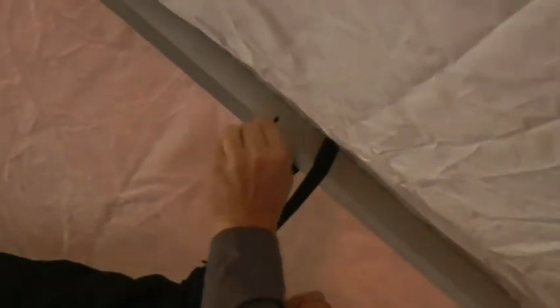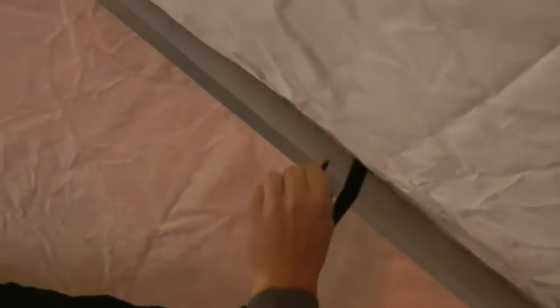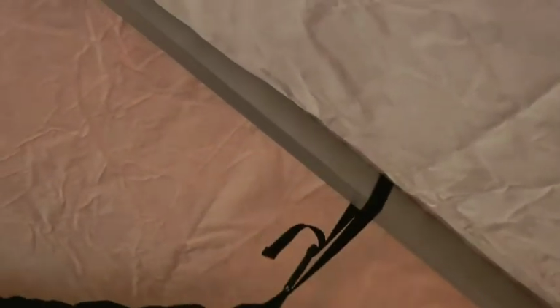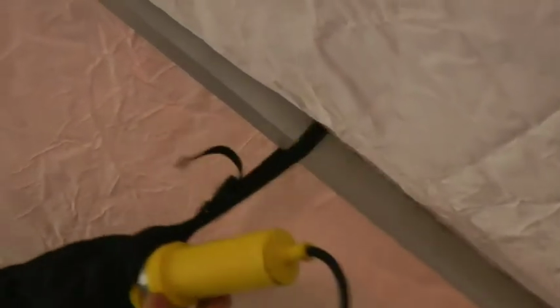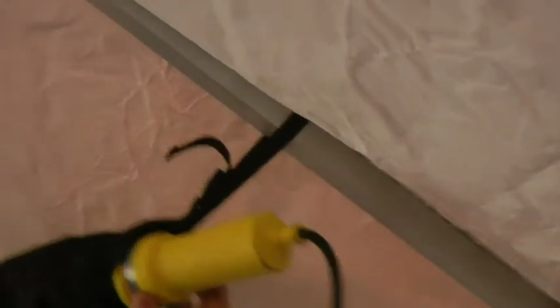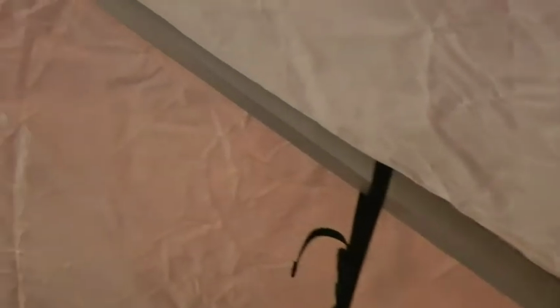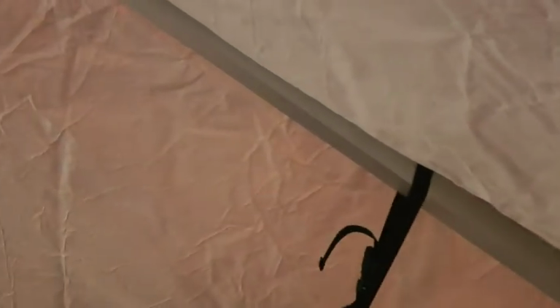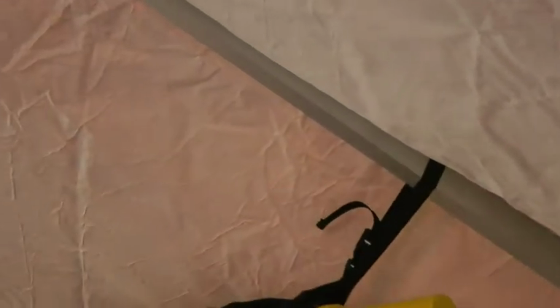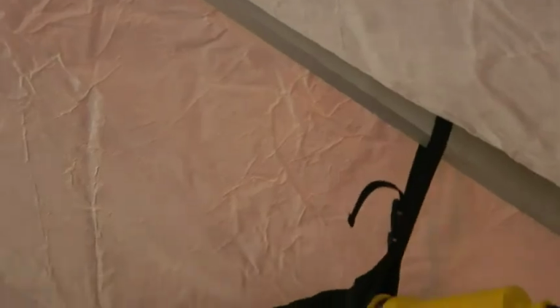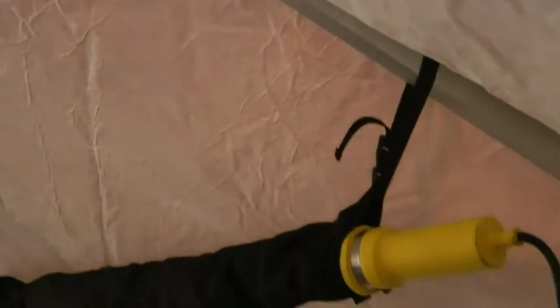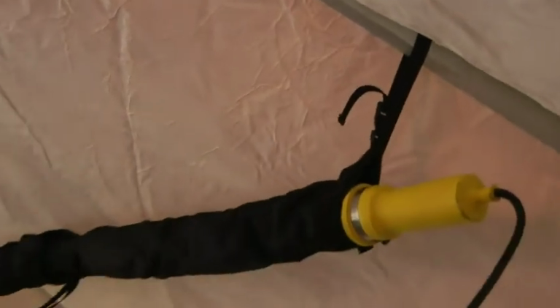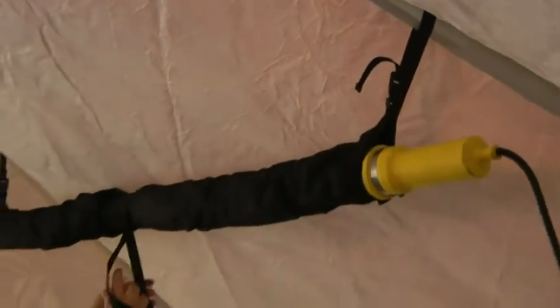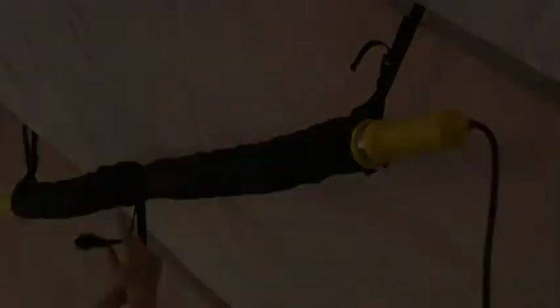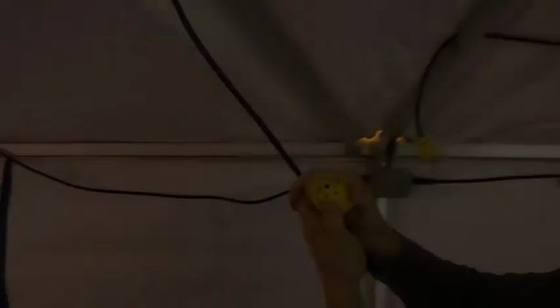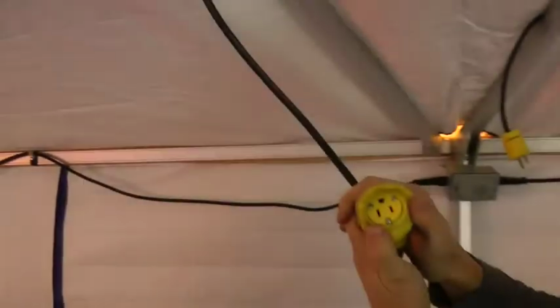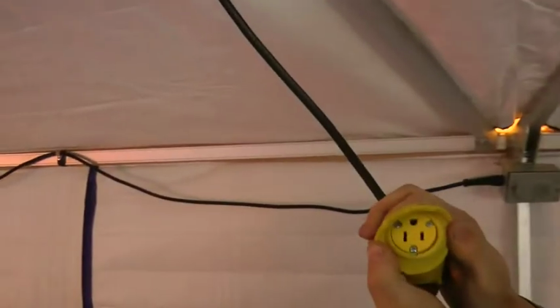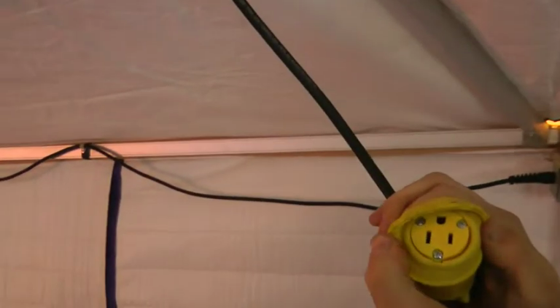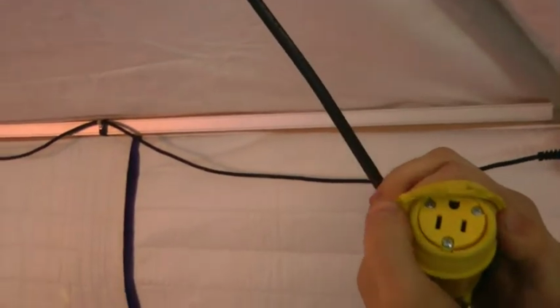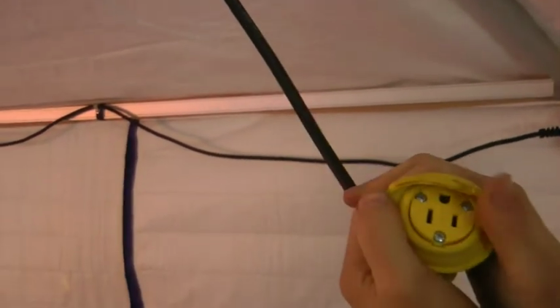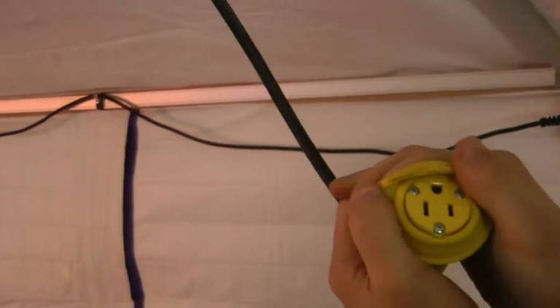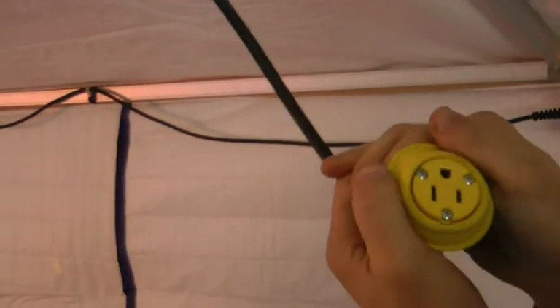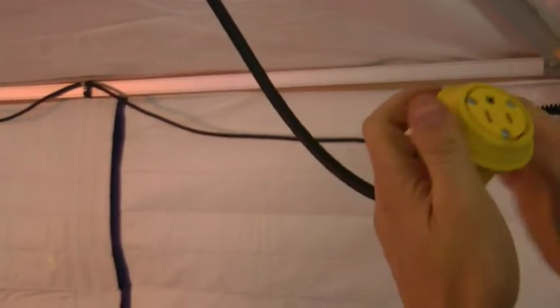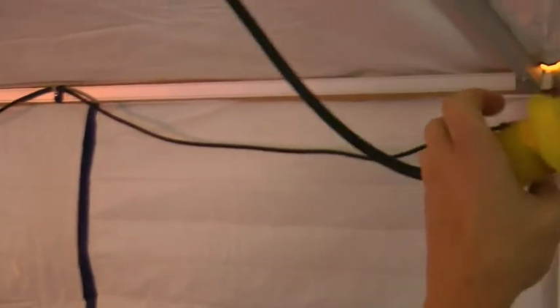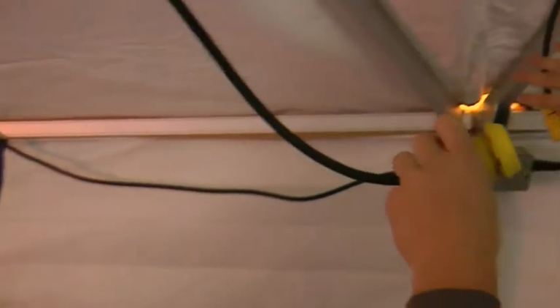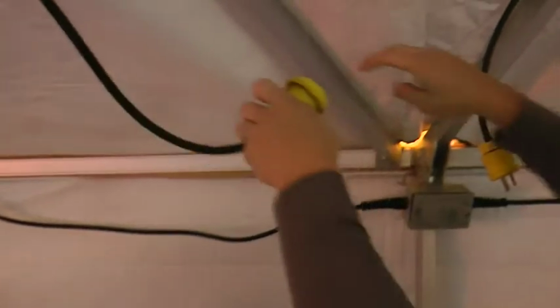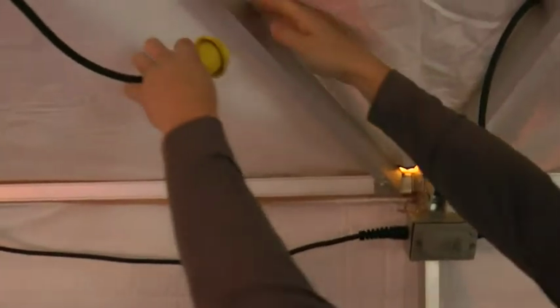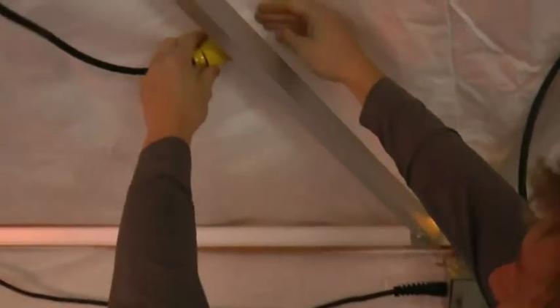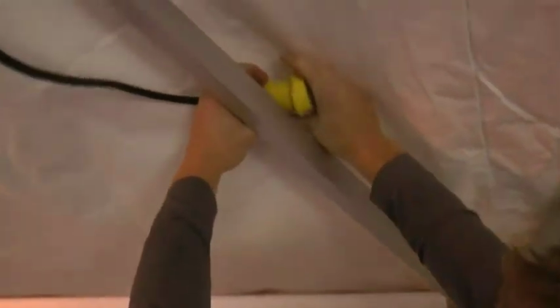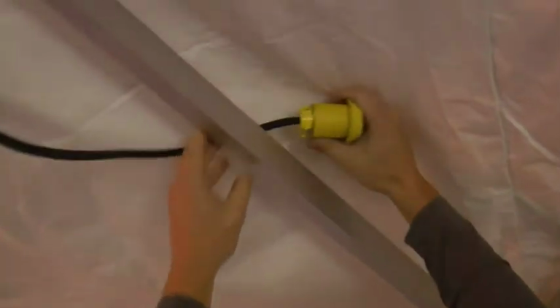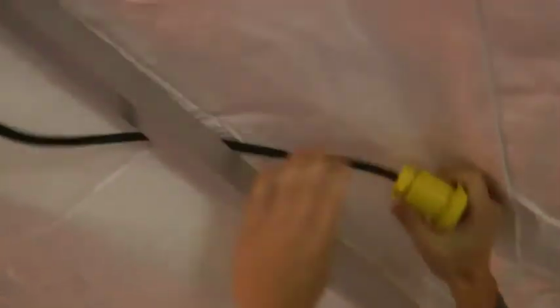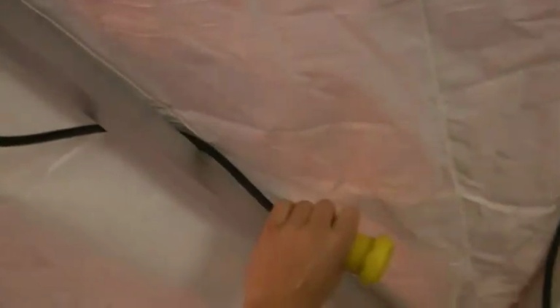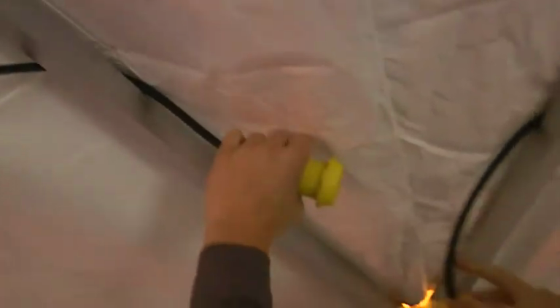Level out the light and tighten the straps according to preferred height. Plug the light into your wiring harness or other power source. Tuck cords over the roof trusses to keep them out of the way.